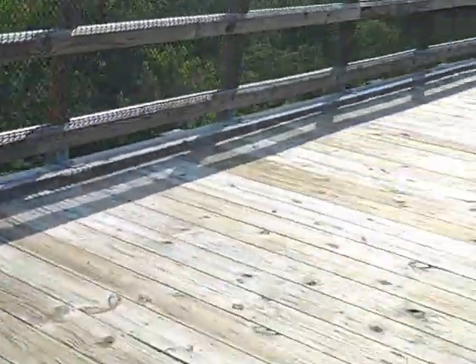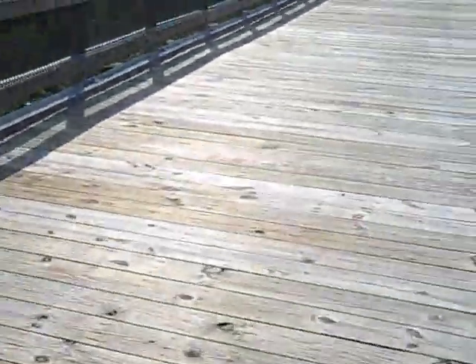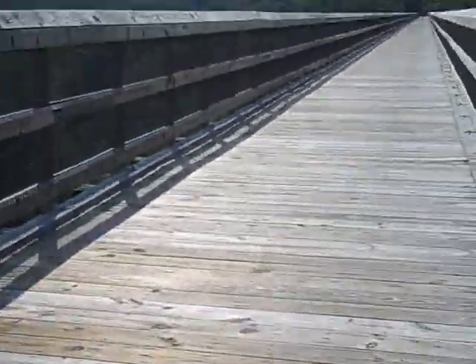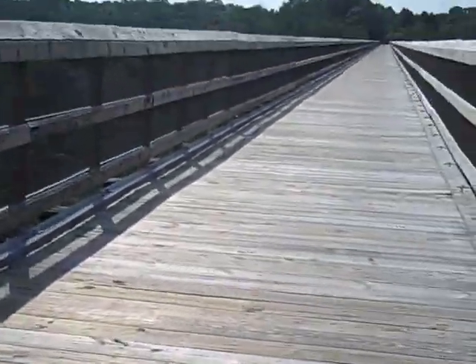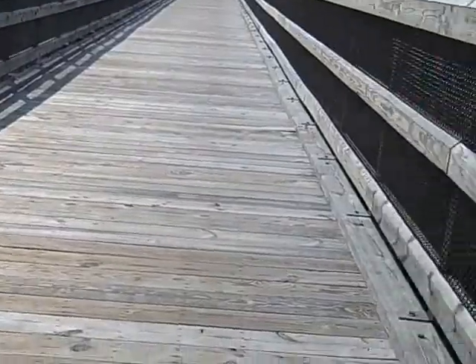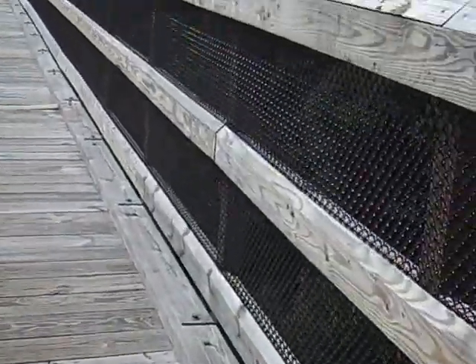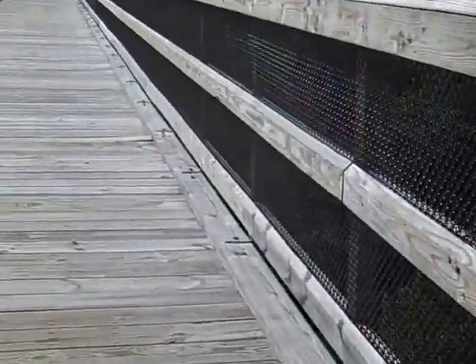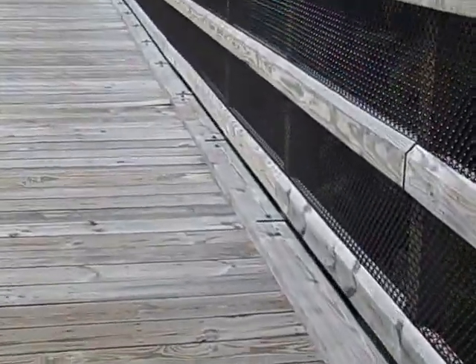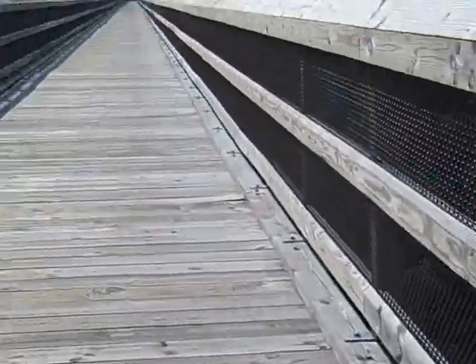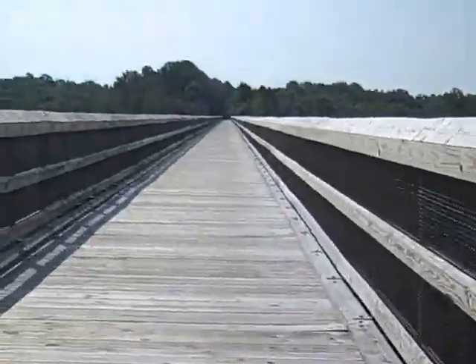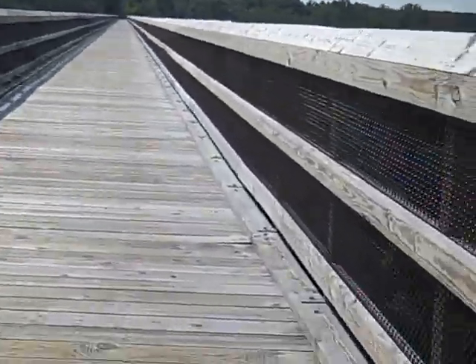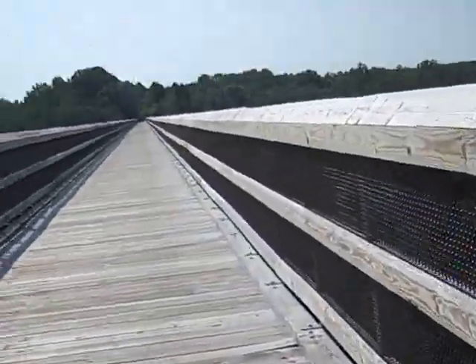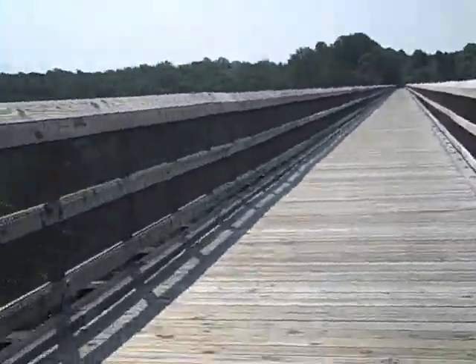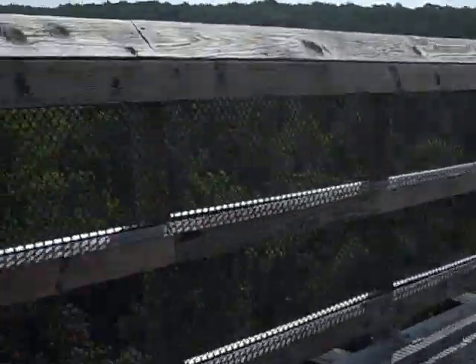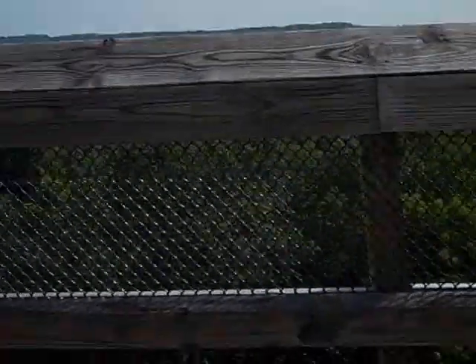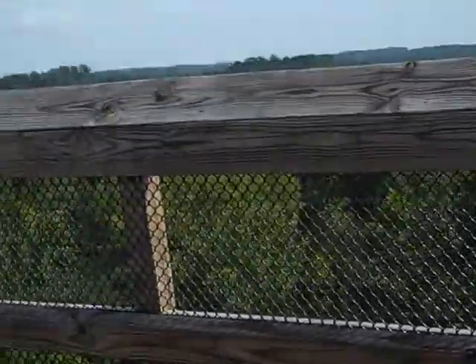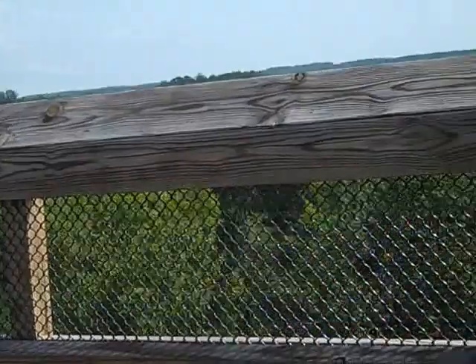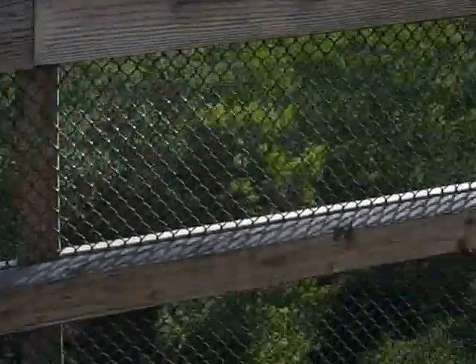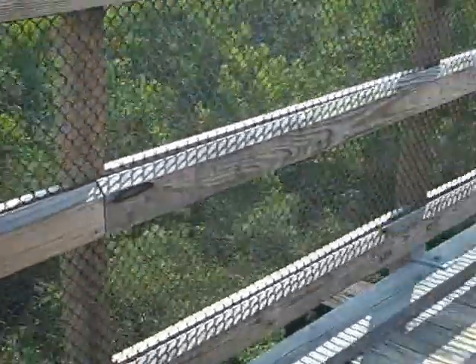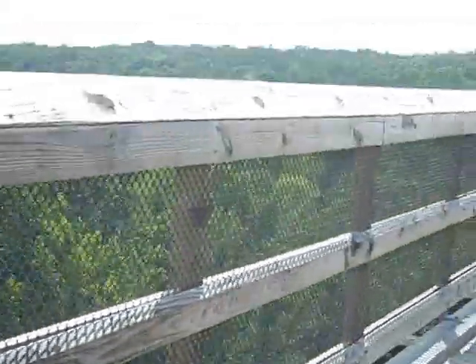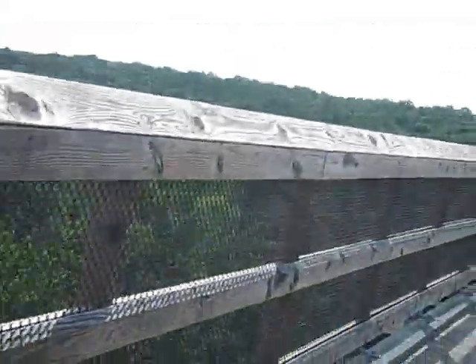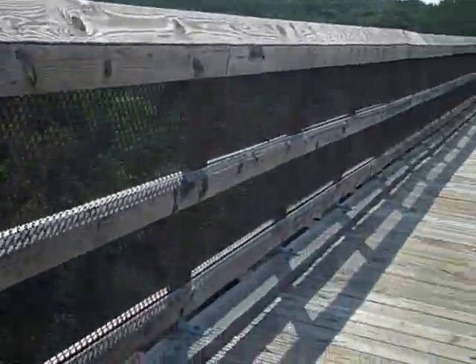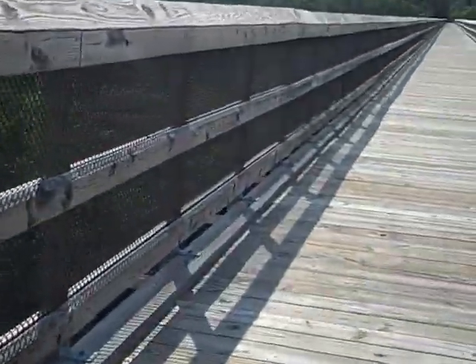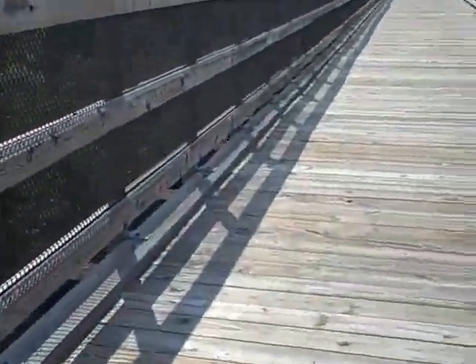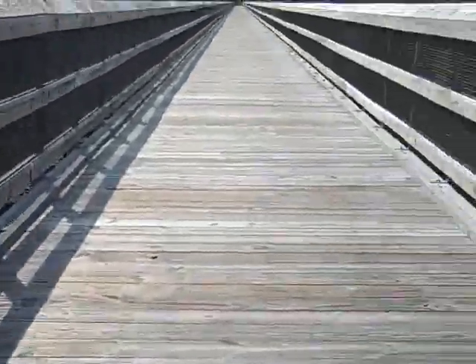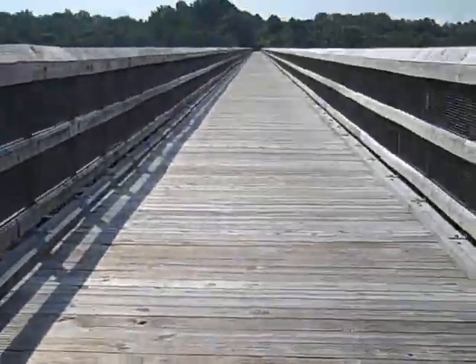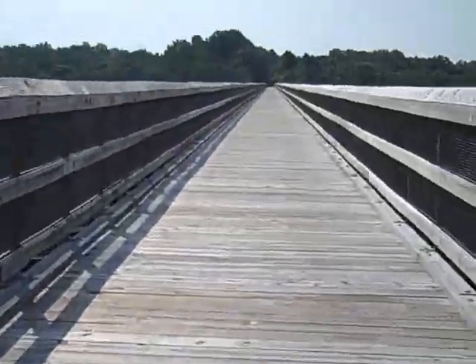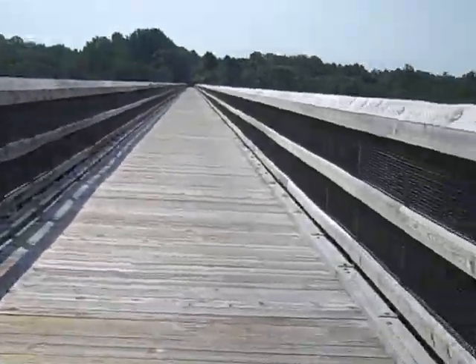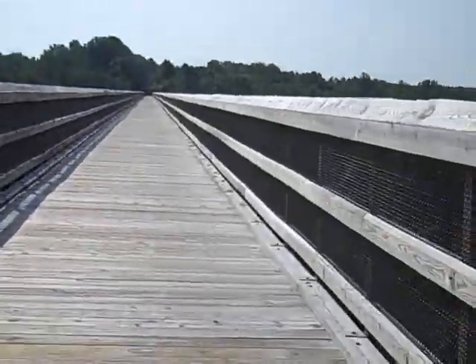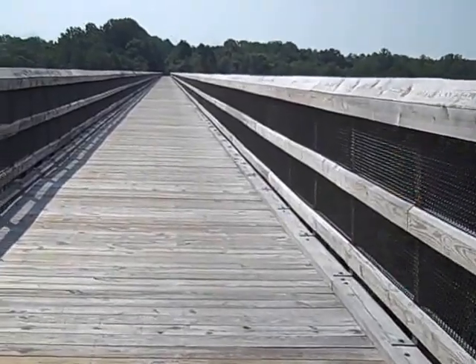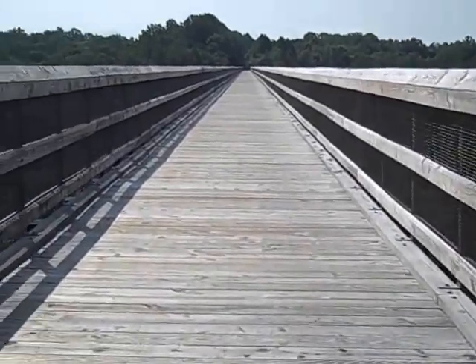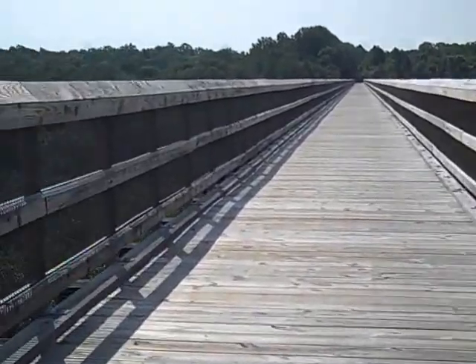This was owned by the Norfolk and Western for a long time. Not too far from here was the old train station — it's something else now — but we'll go and walk along the bridge here for another minute.